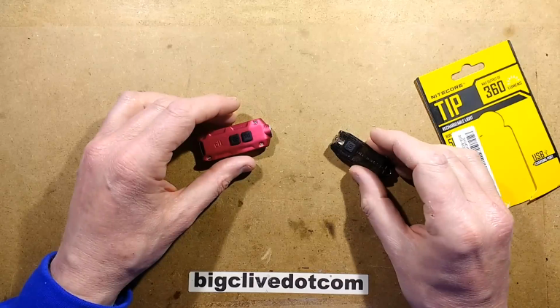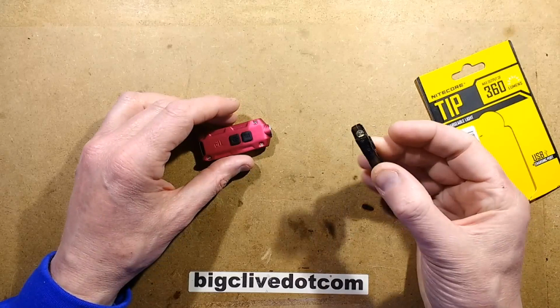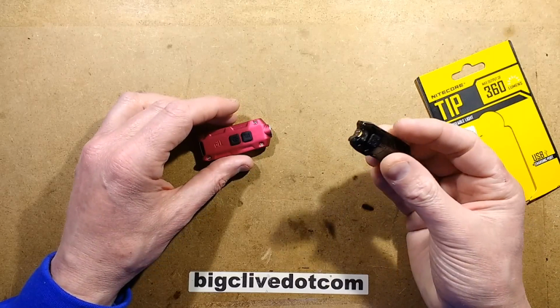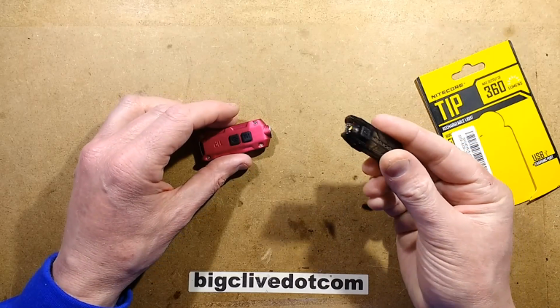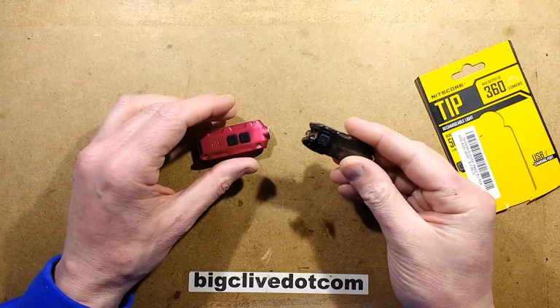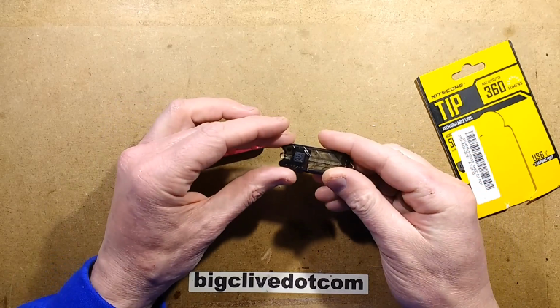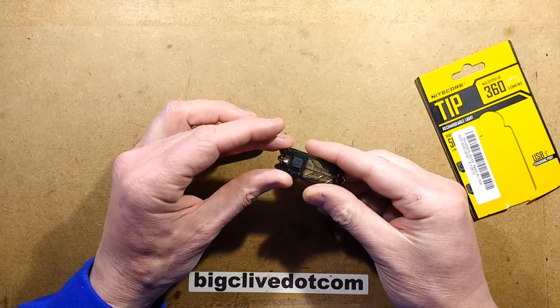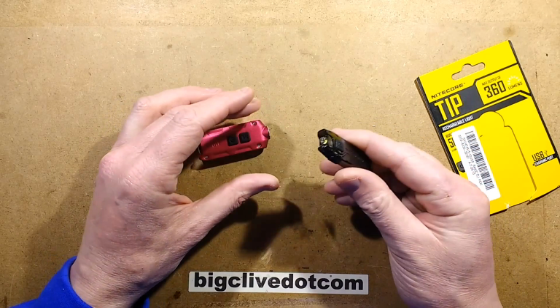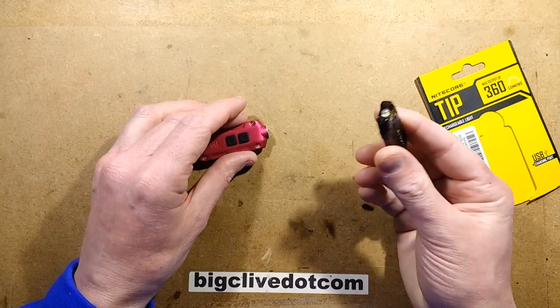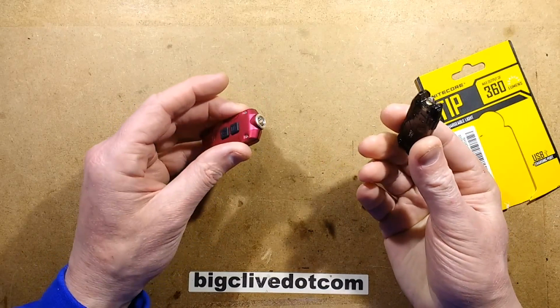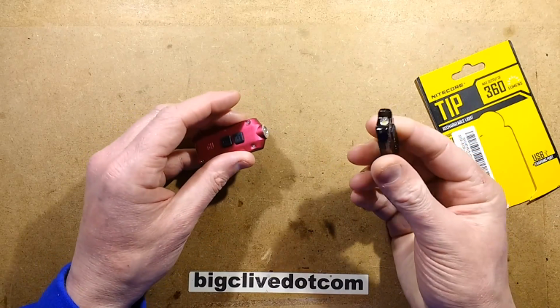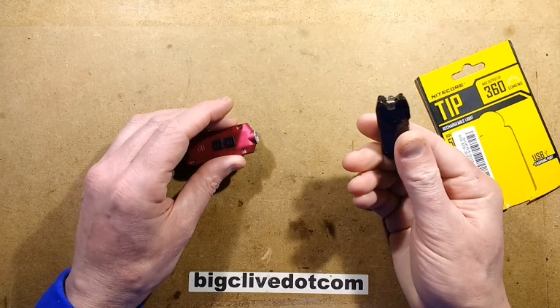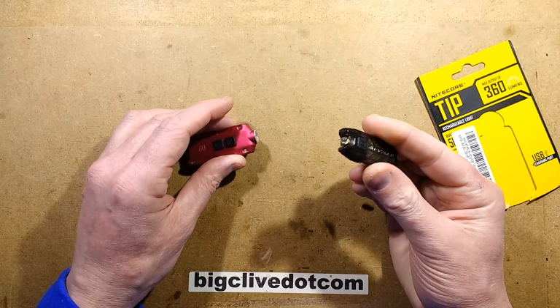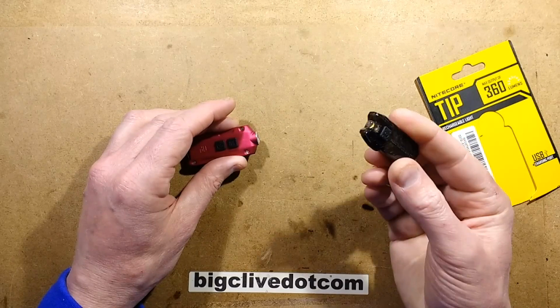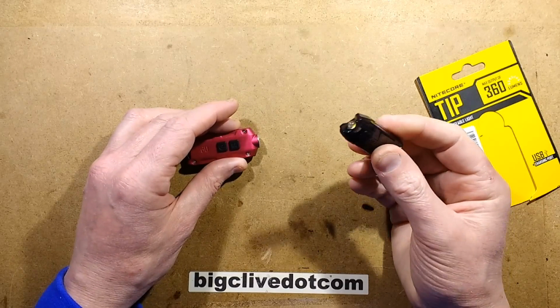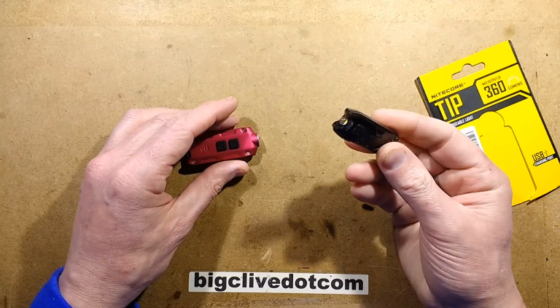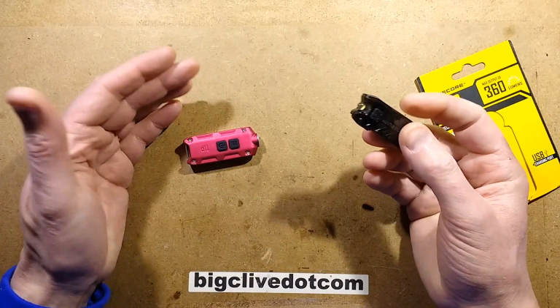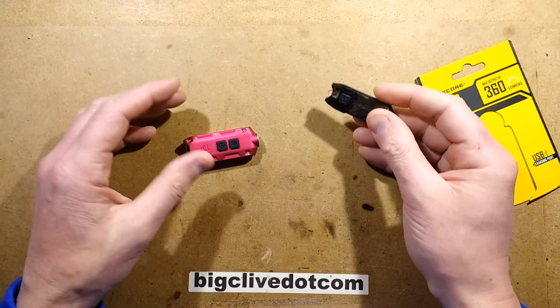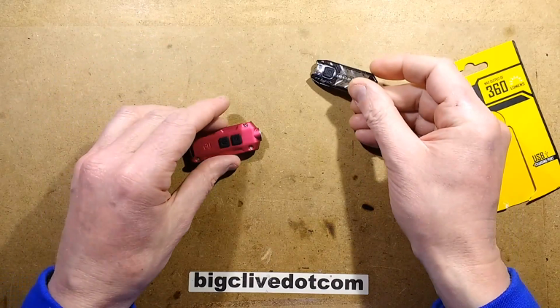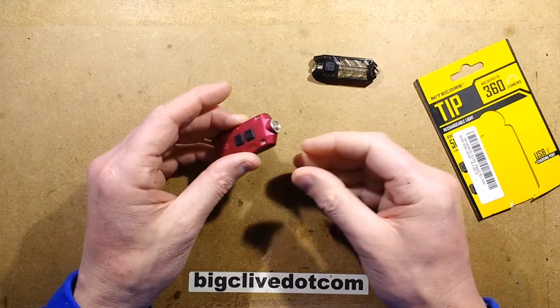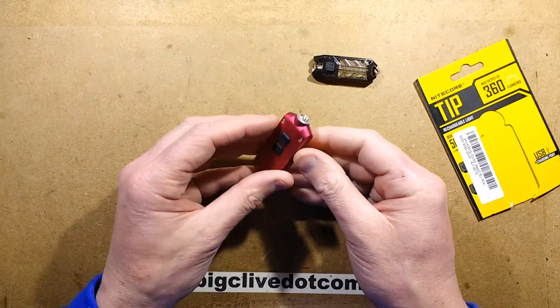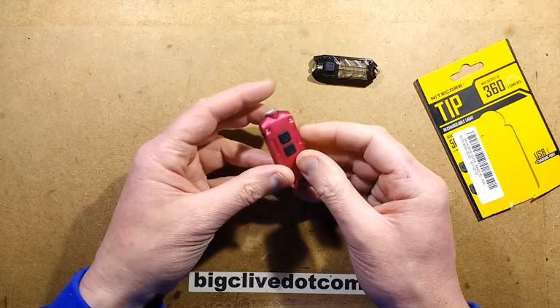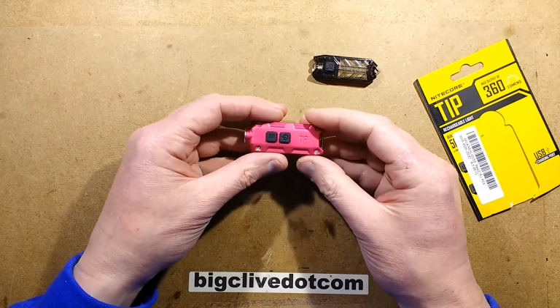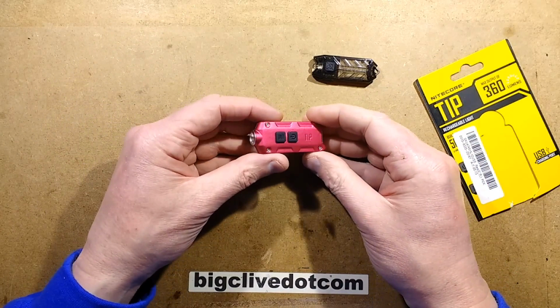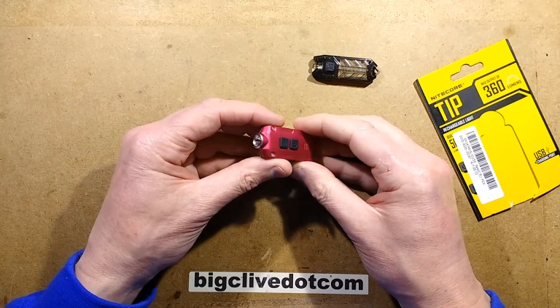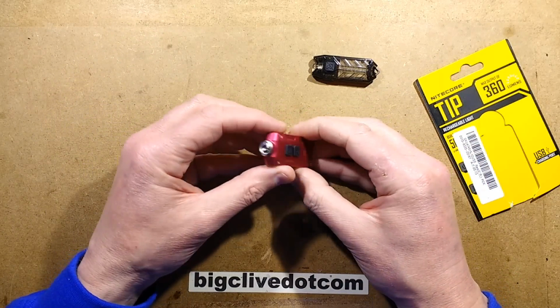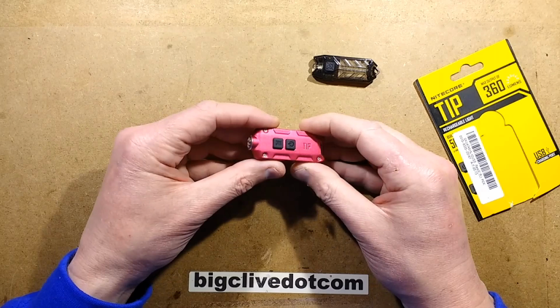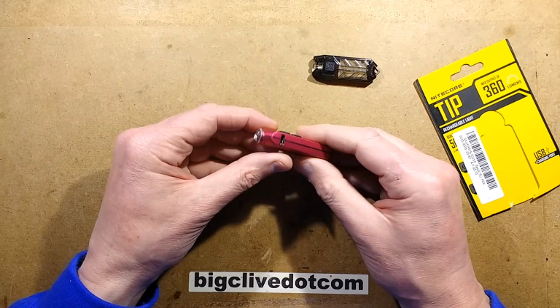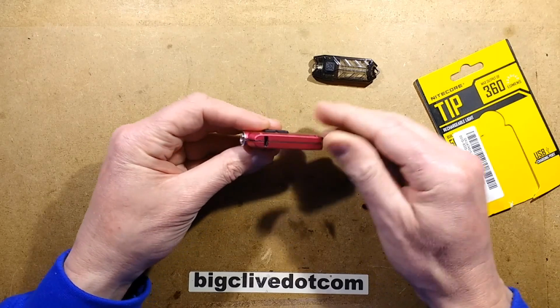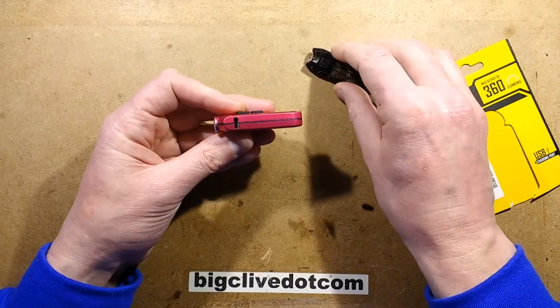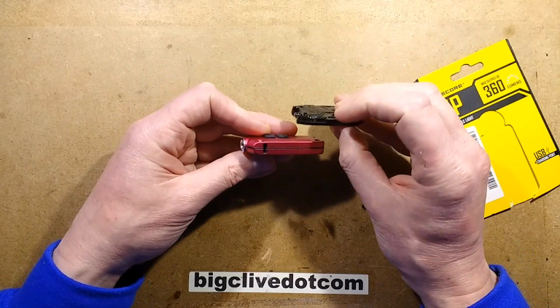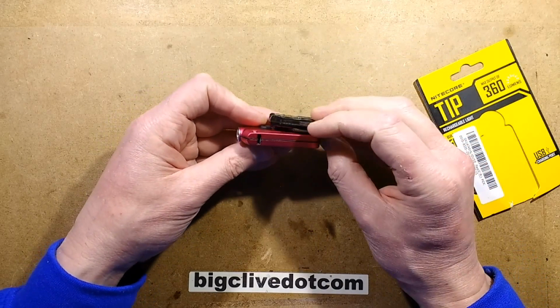In a recent video I took a look at the Nitecore TUBE and I really liked it — I liked it so much that I have one on my keyring at all times now. It was suggested I take a look at the Nitecore TIP, which is the big brother, and it is a physically much bigger light.